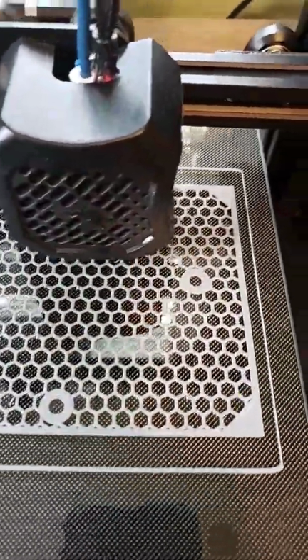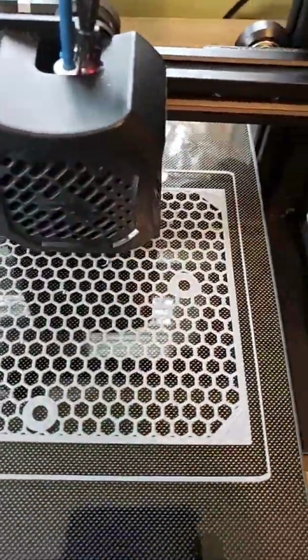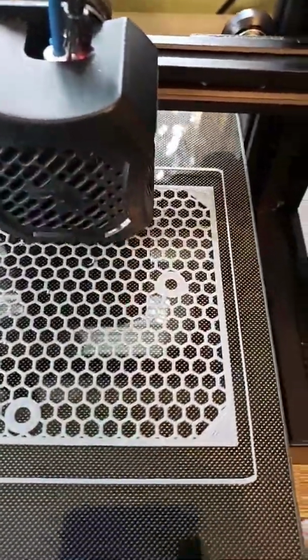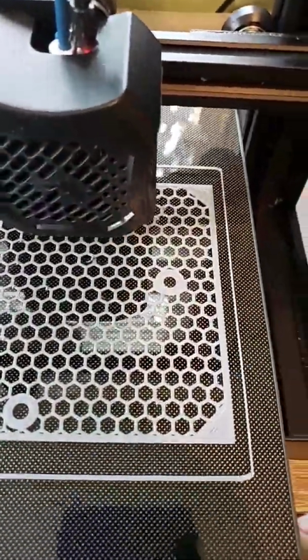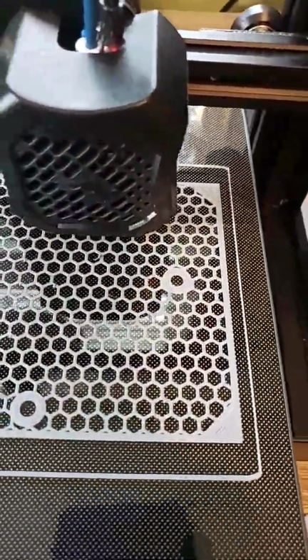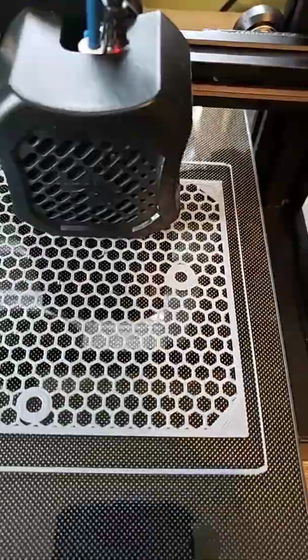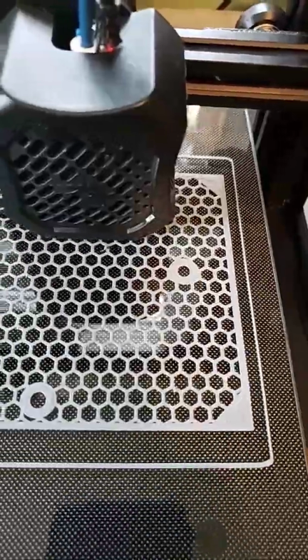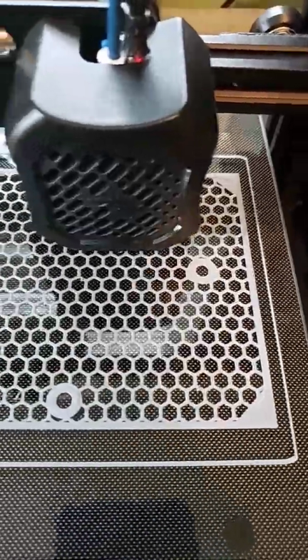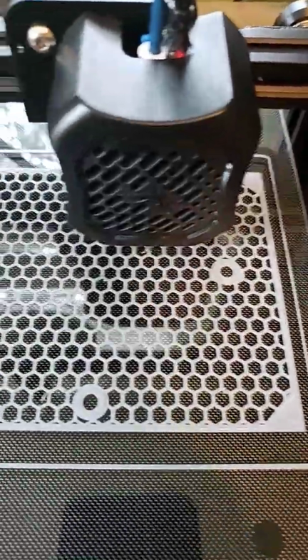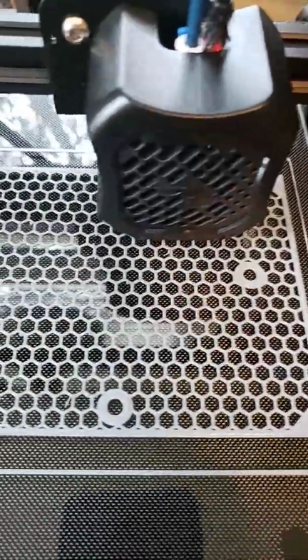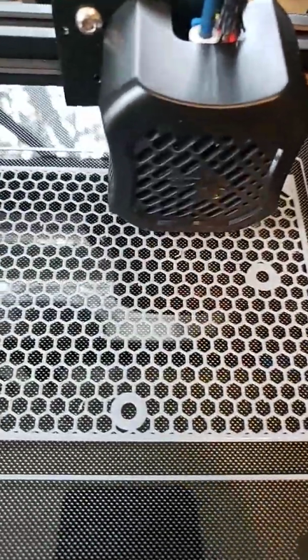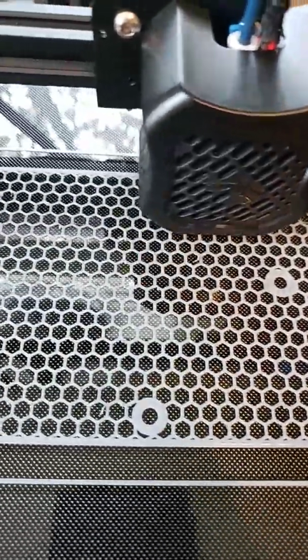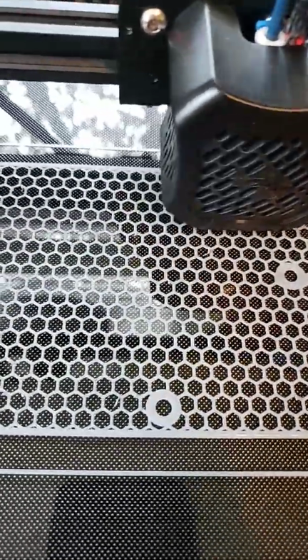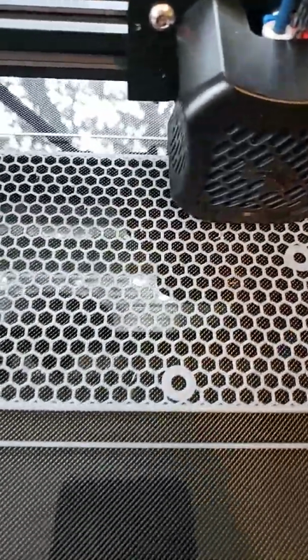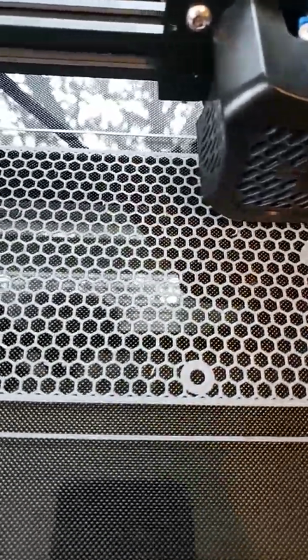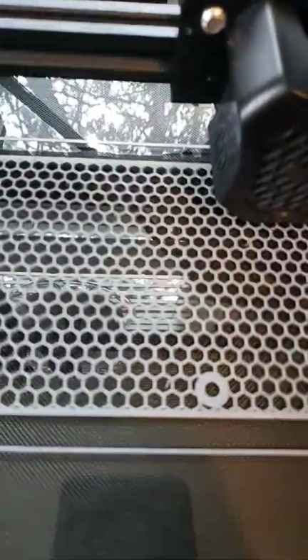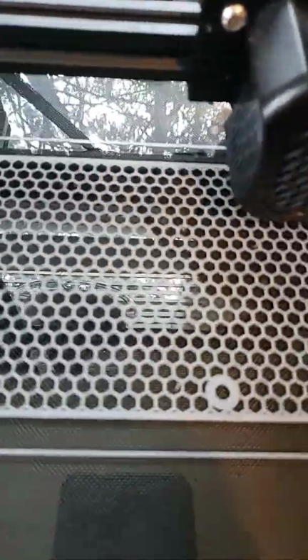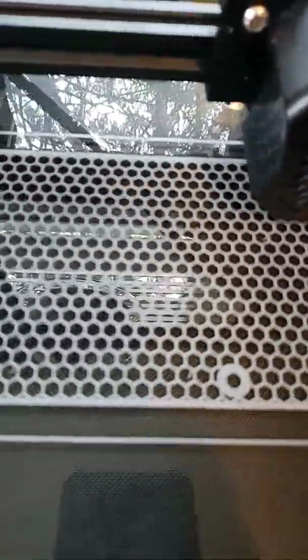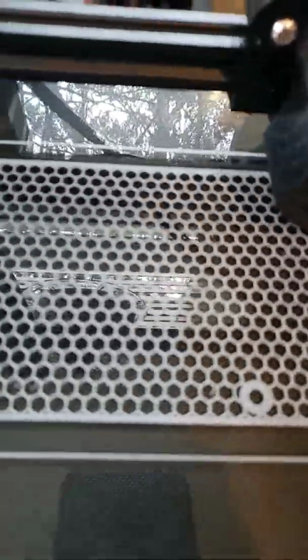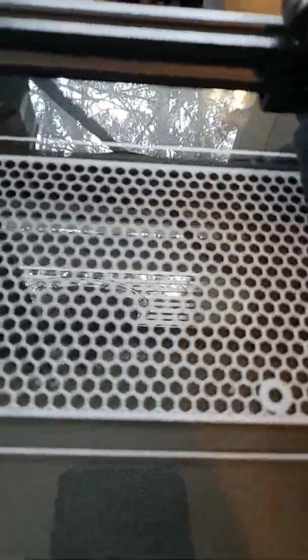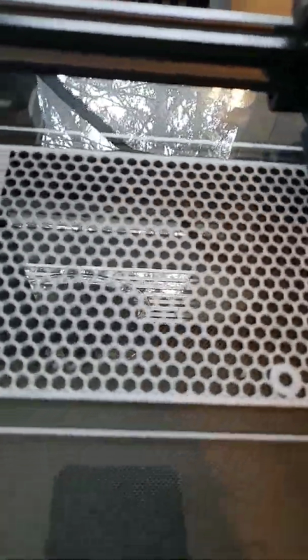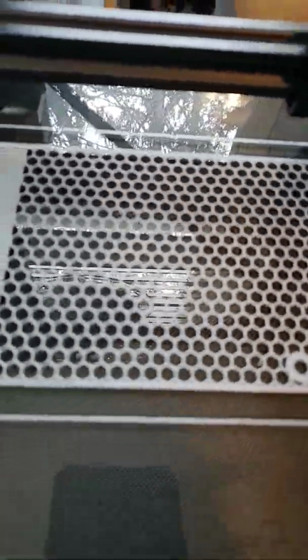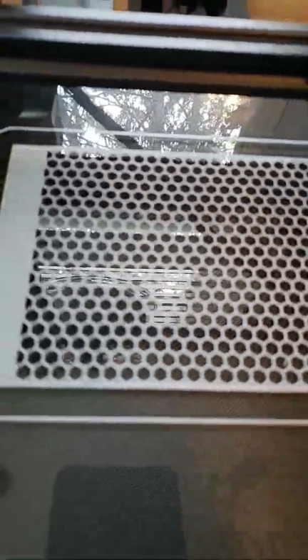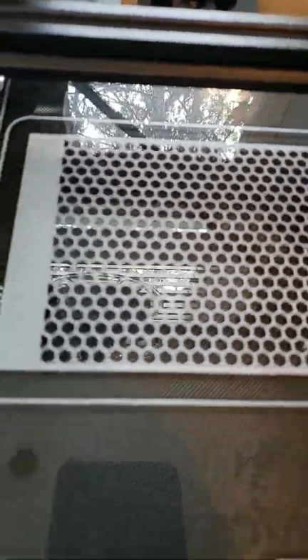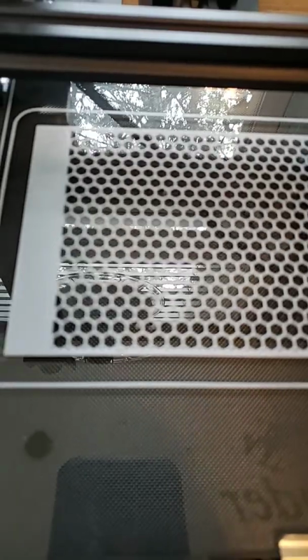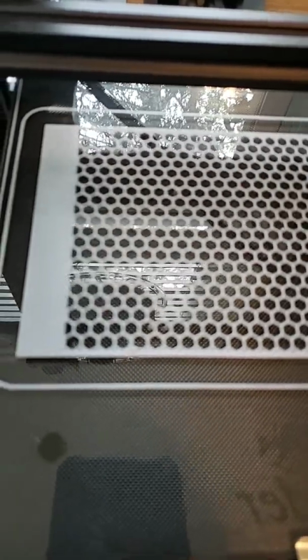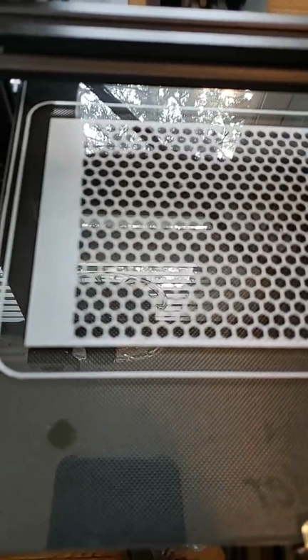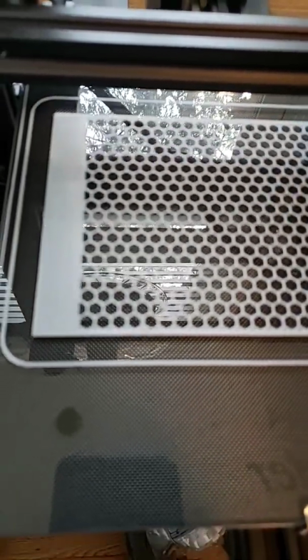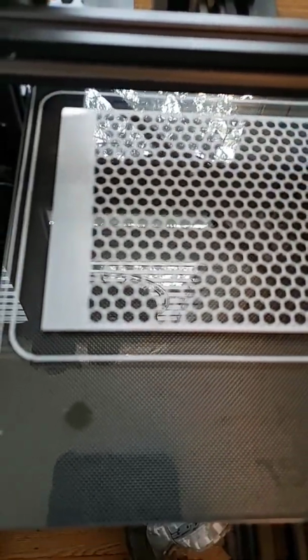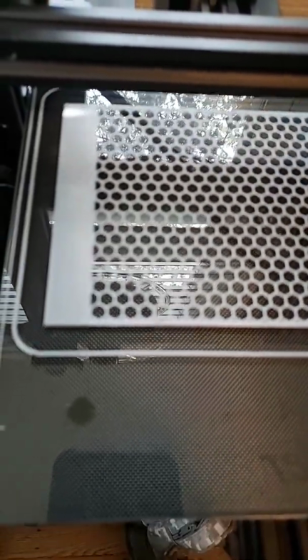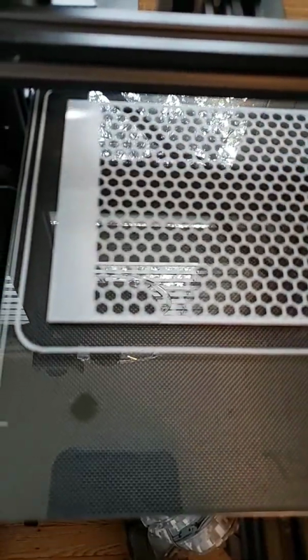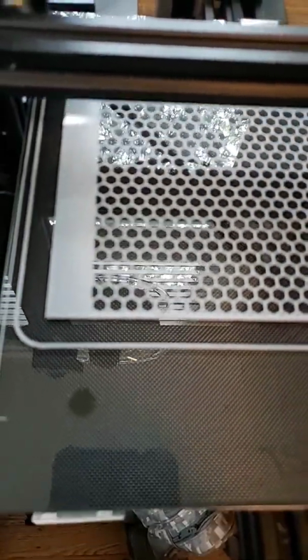This honeycomb style was designed by Sackle Rebel and is available on Thingiverse. I will make a link available in the description.